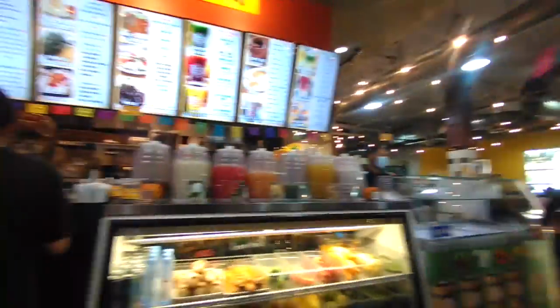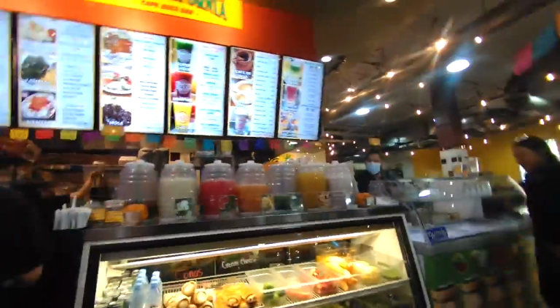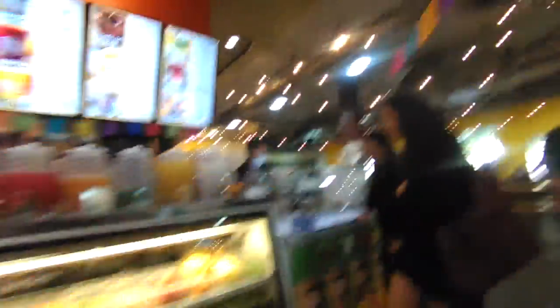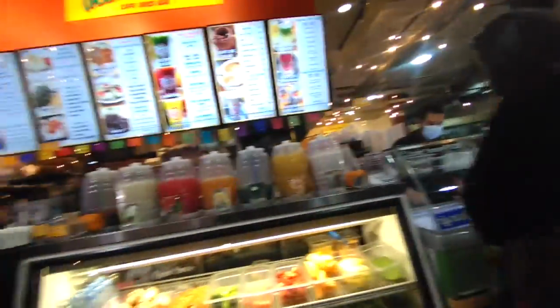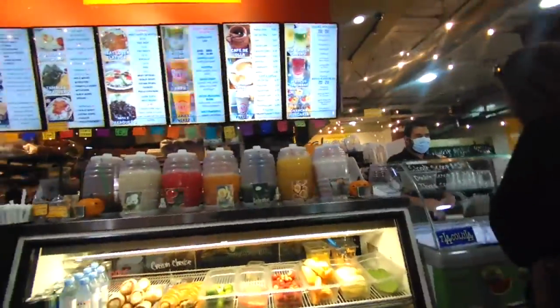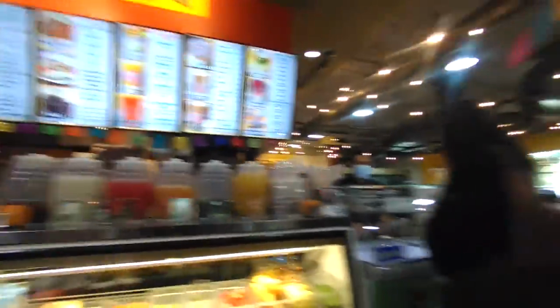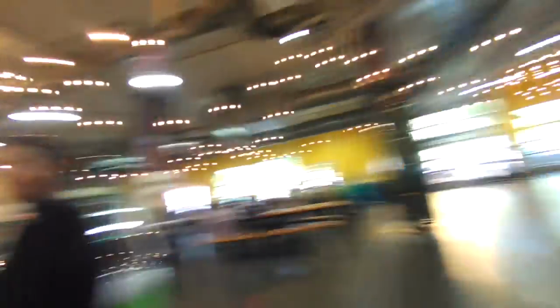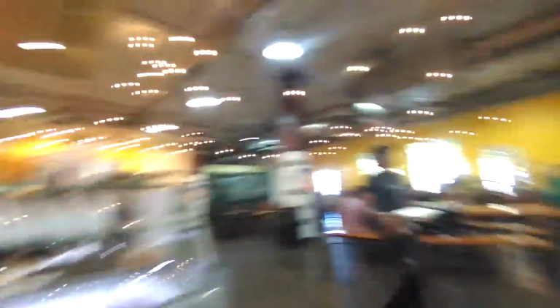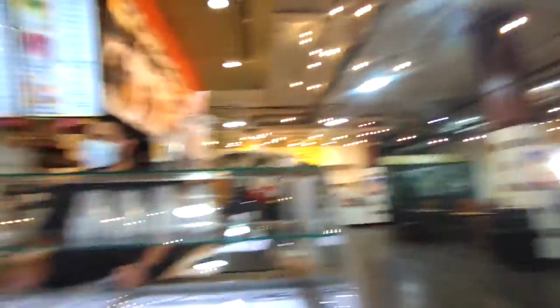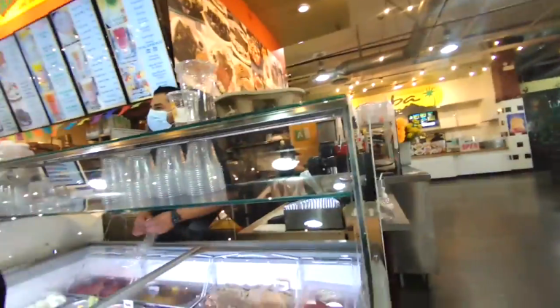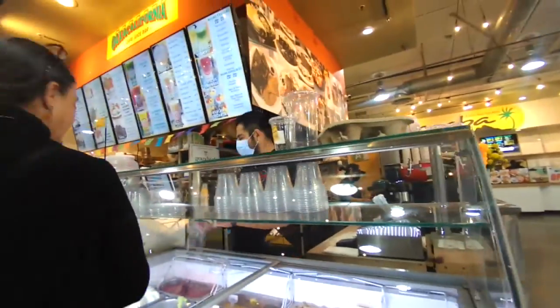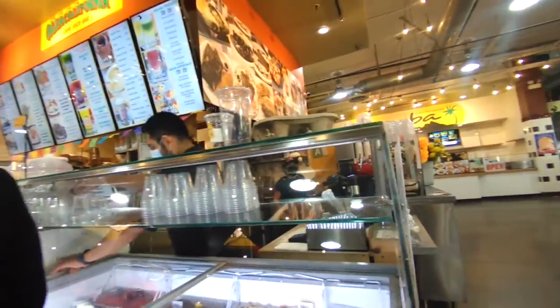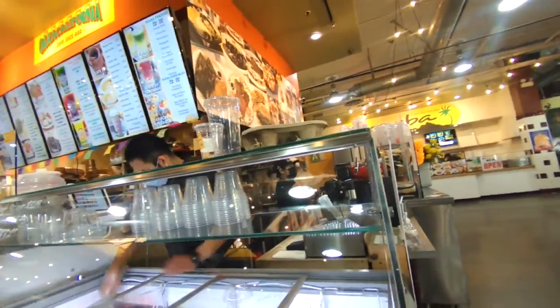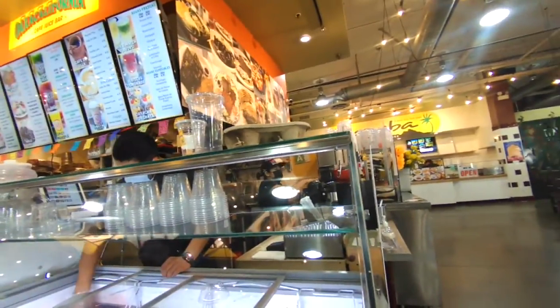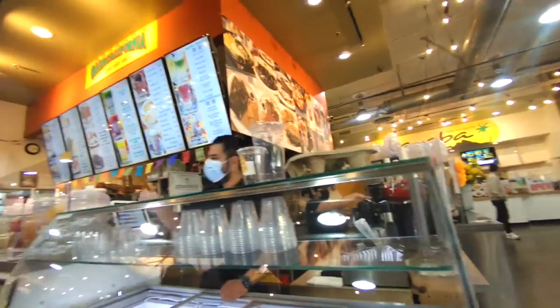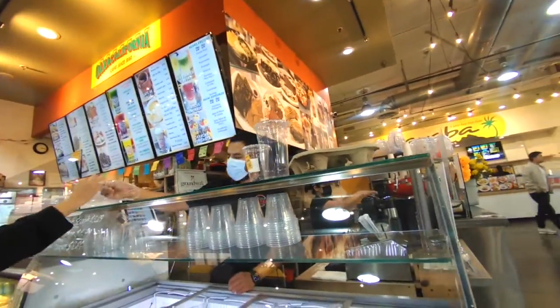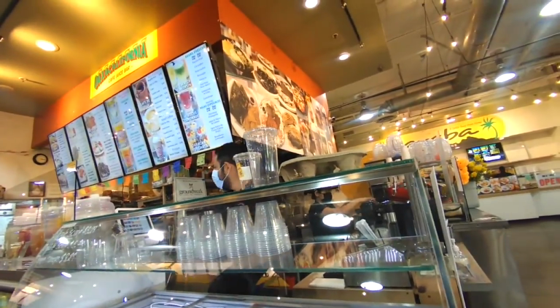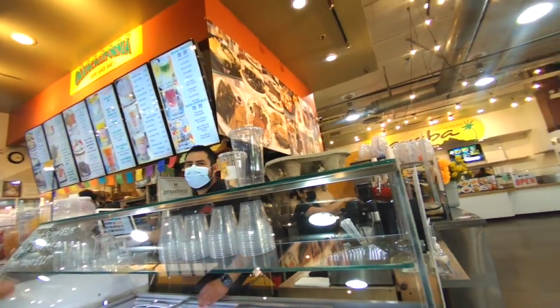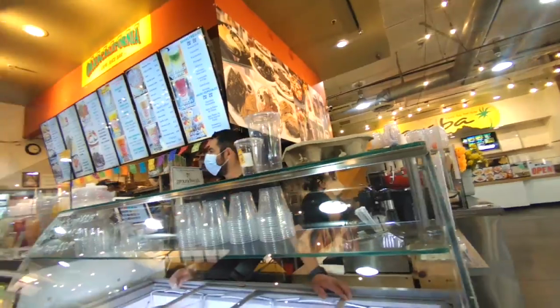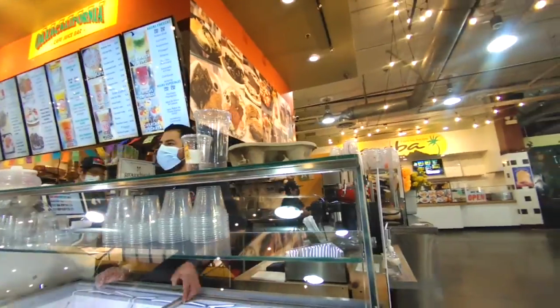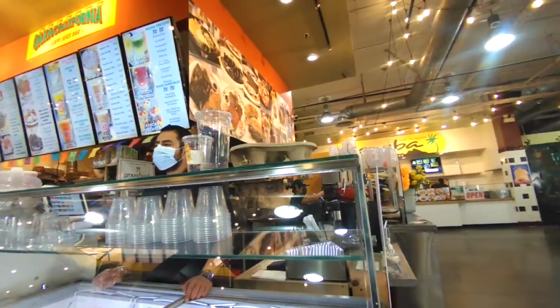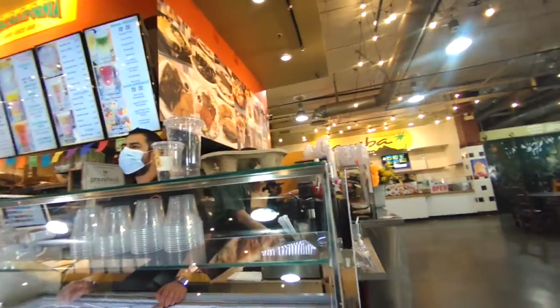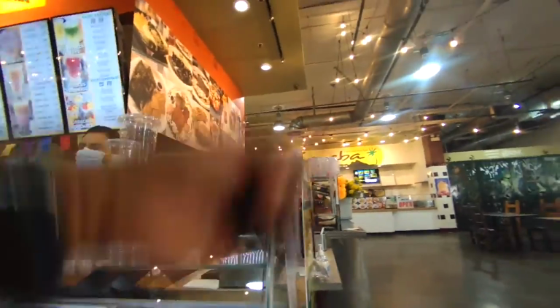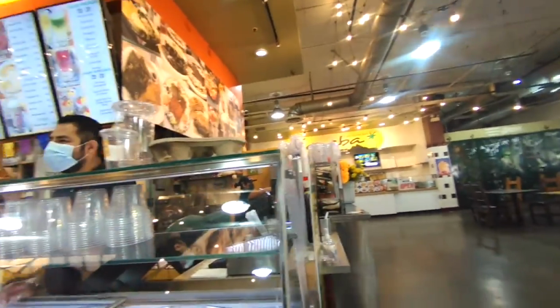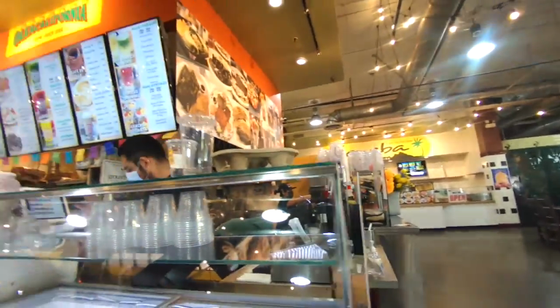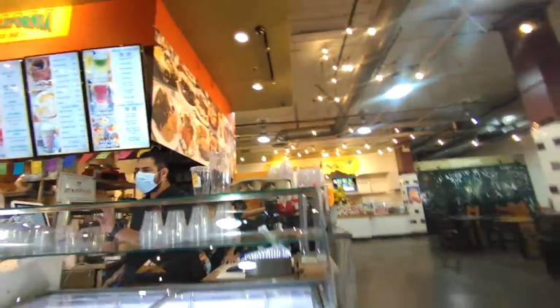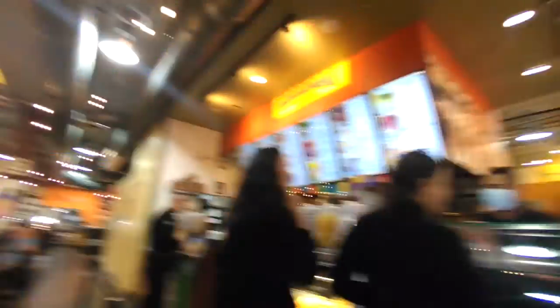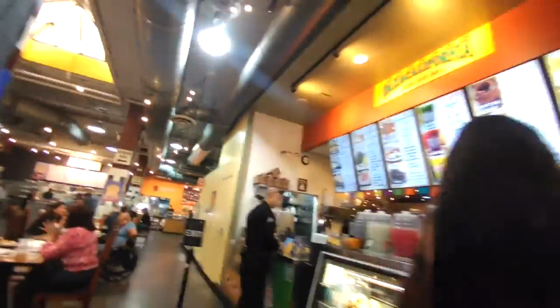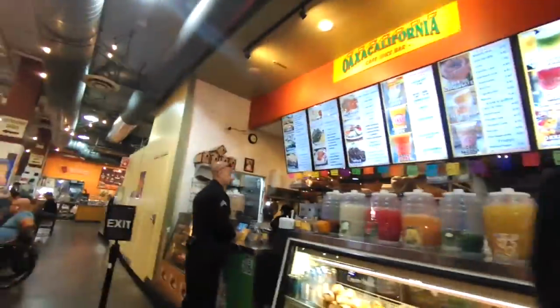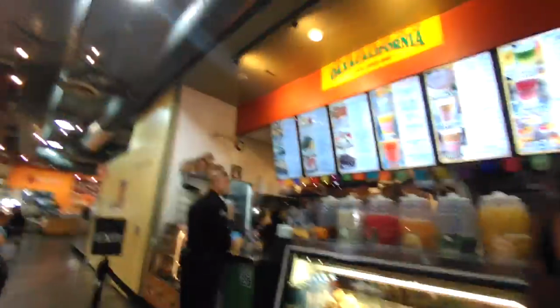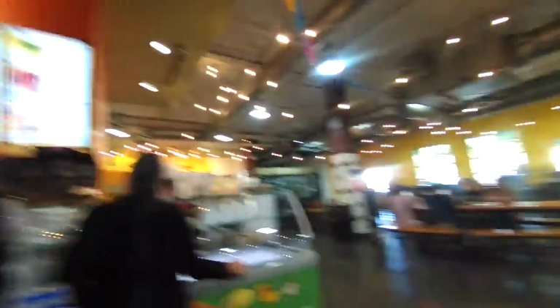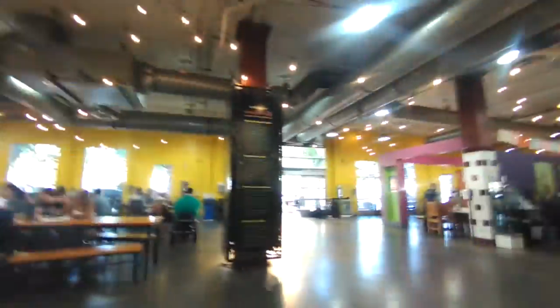It's just immediately east of the Harbor Freeway across from USC, and it borders 37th Street and Jefferson on Grand Avenue. Open all of the time.